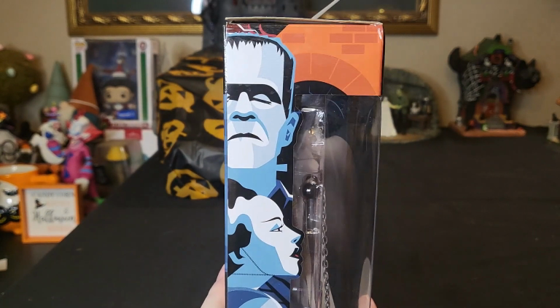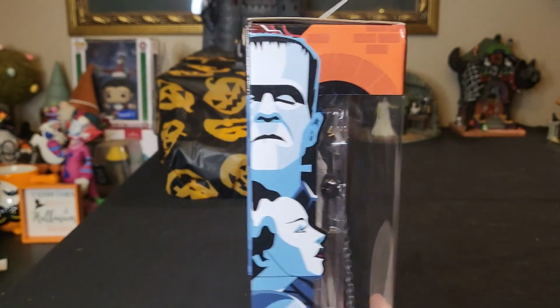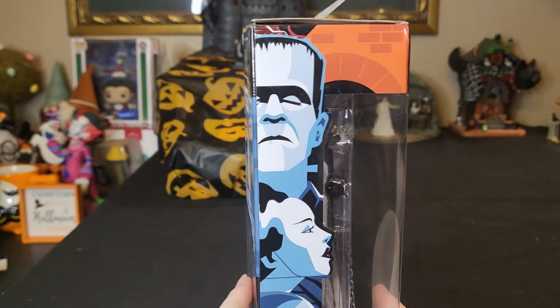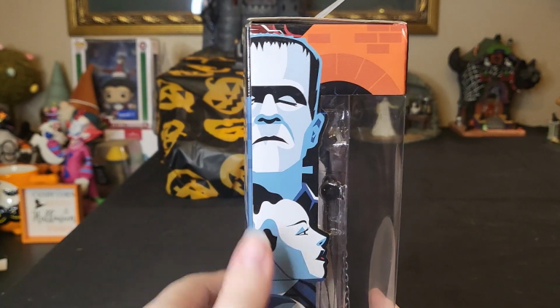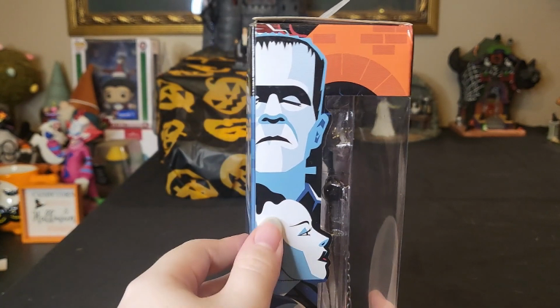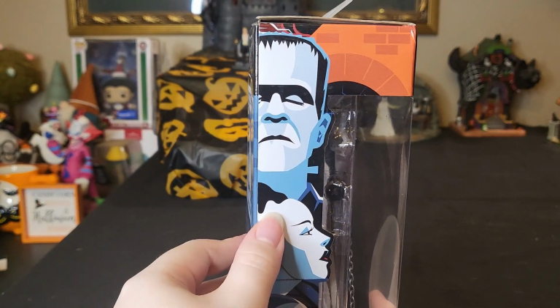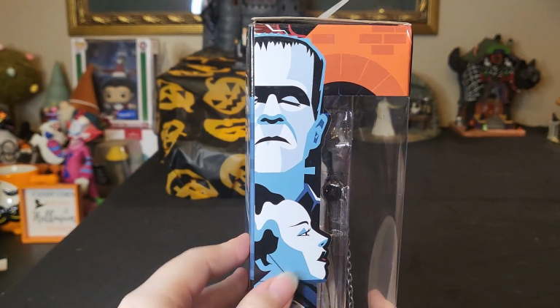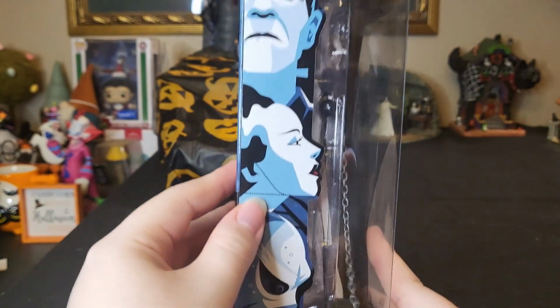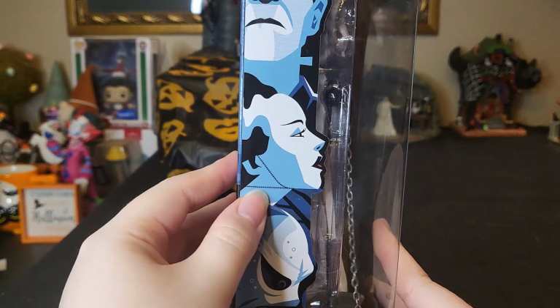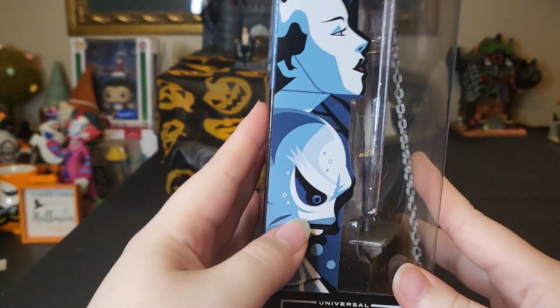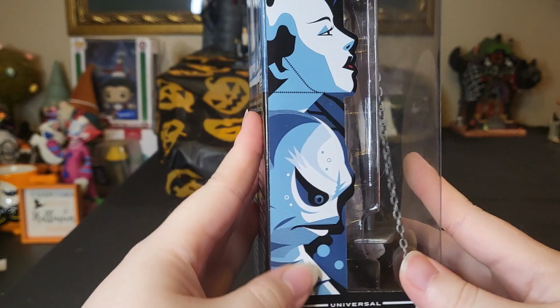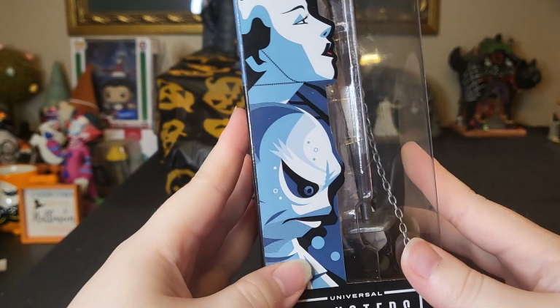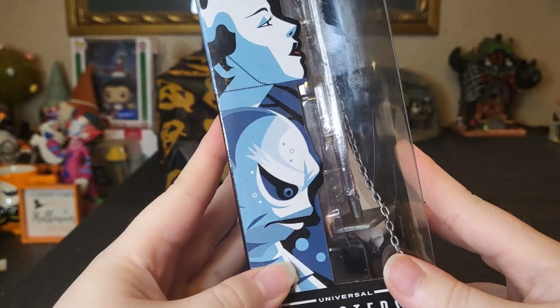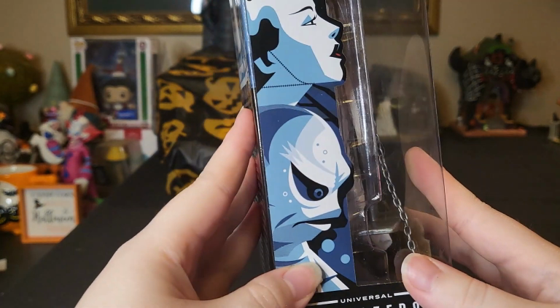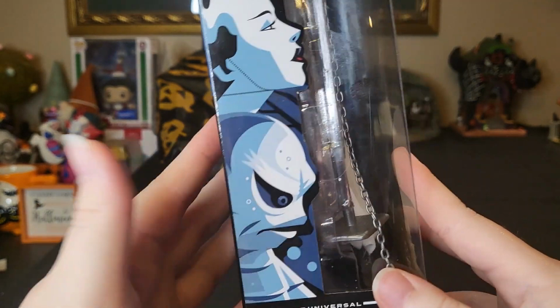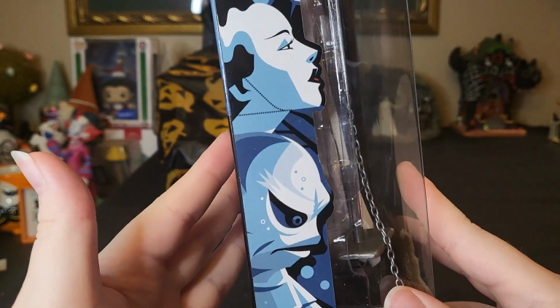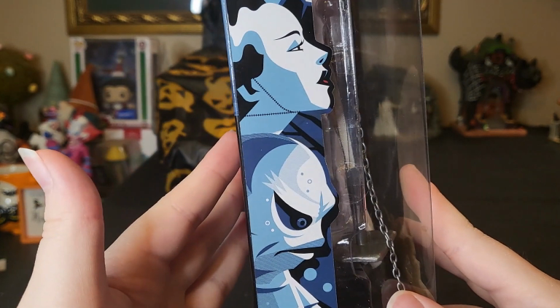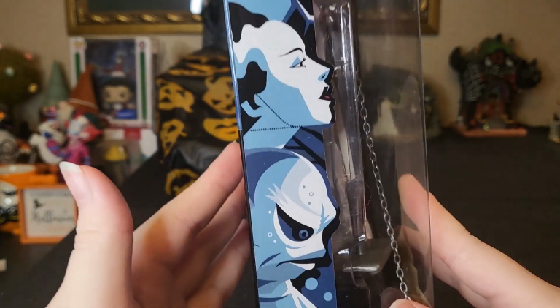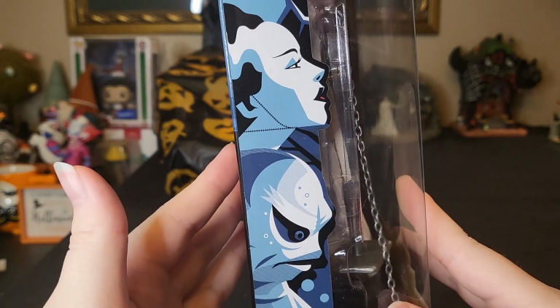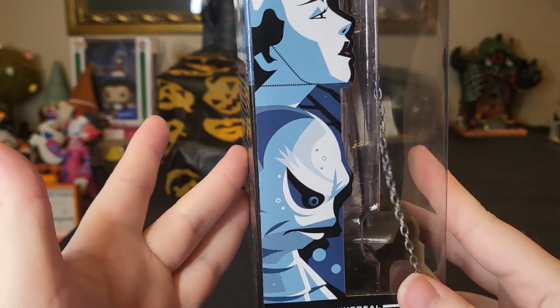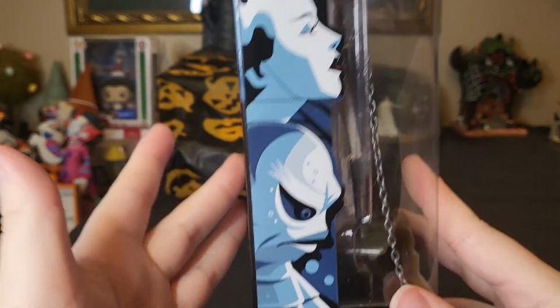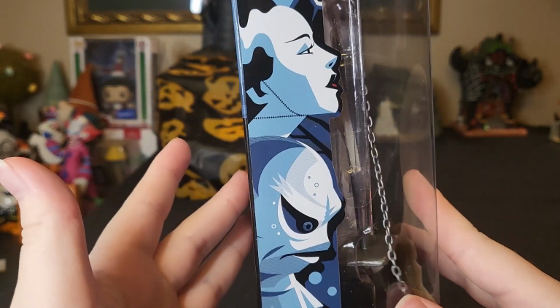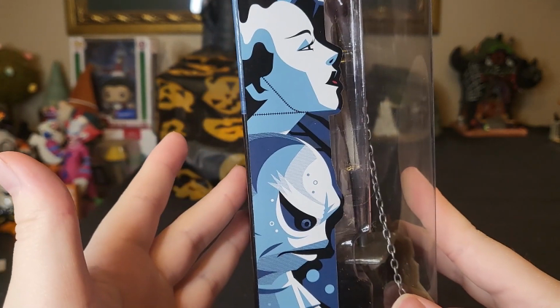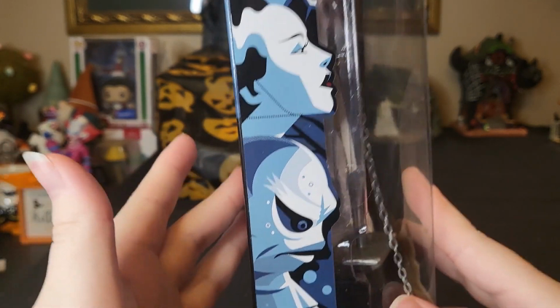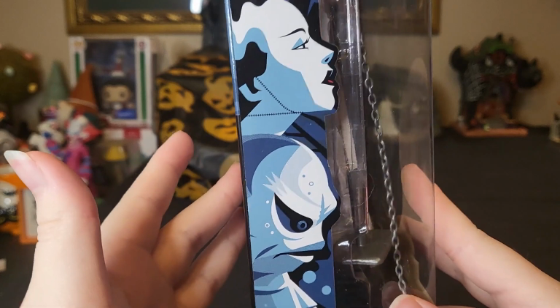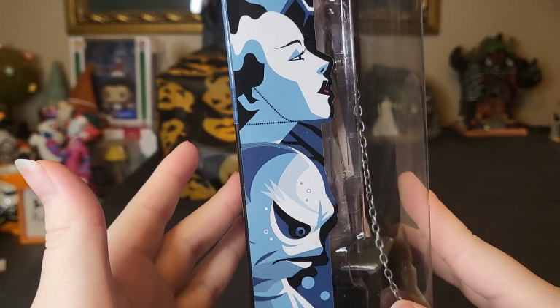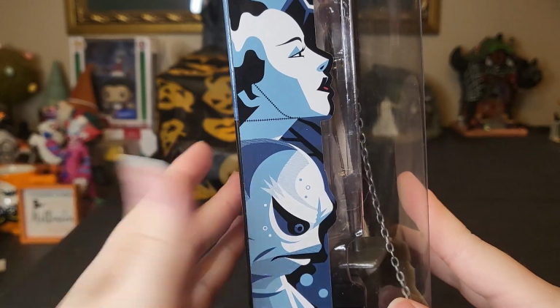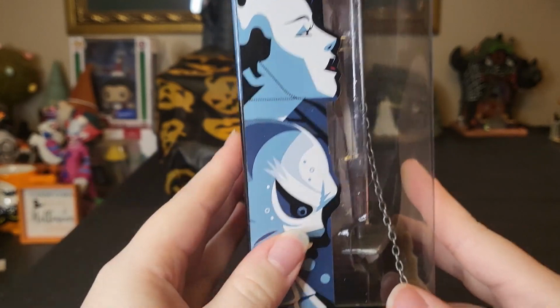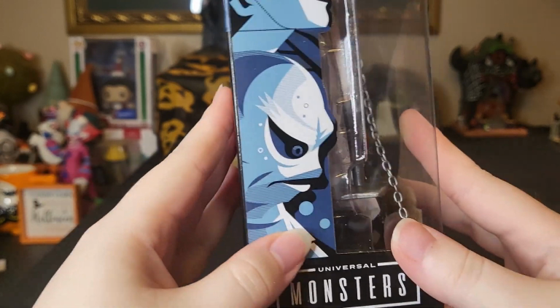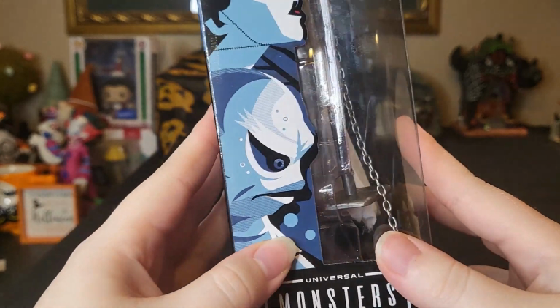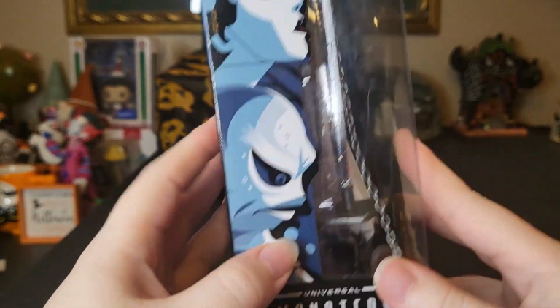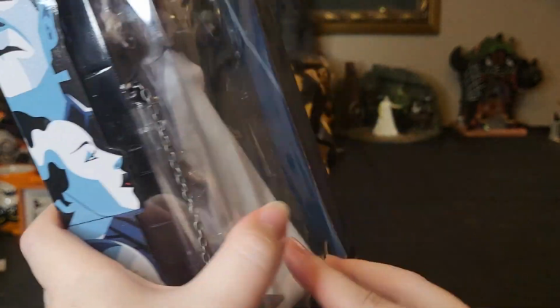On the other side there's that artwork of the other monsters — Frankie on top, her down here, and the Creature from the Black Lagoon, which will be next weekend's video, the last weekend of October. Can you believe it's already almost over?